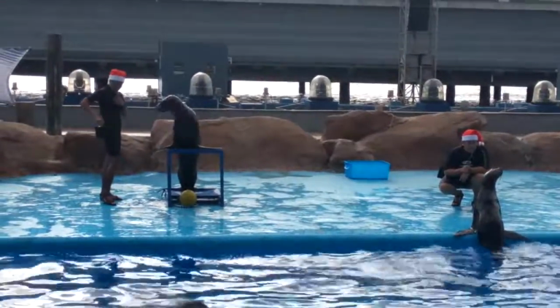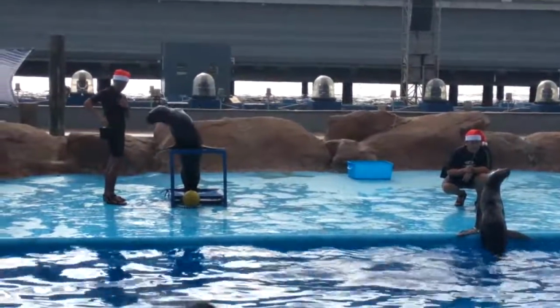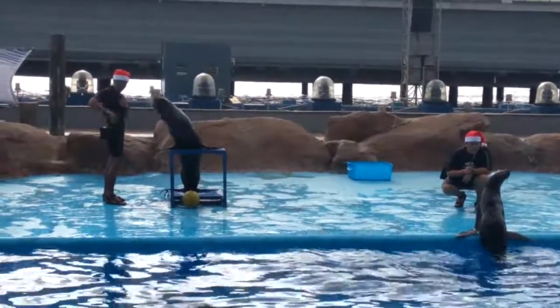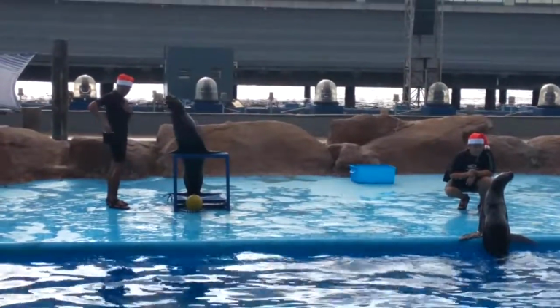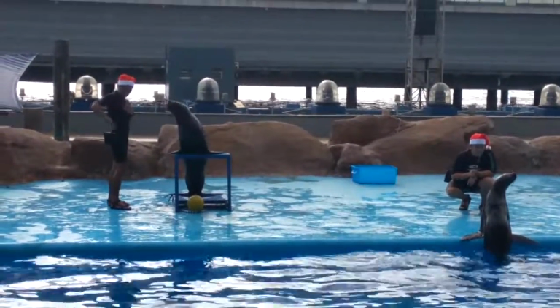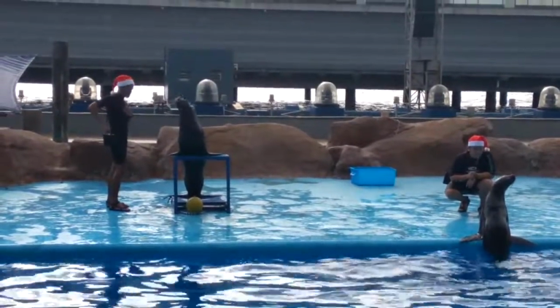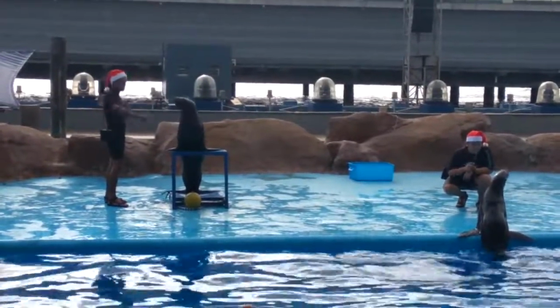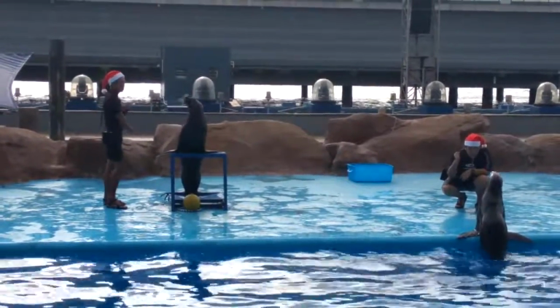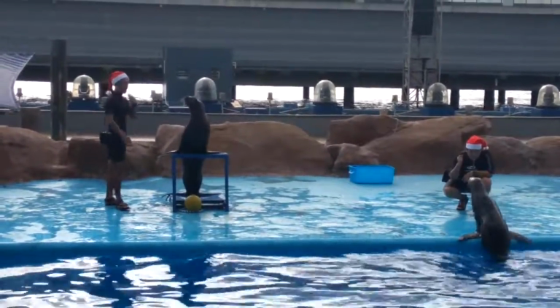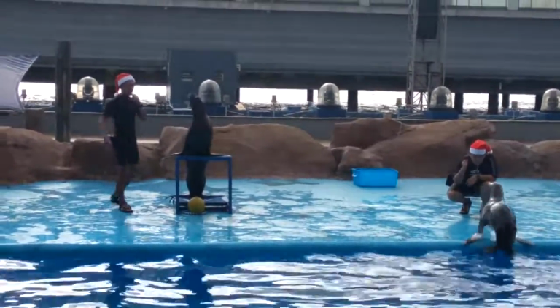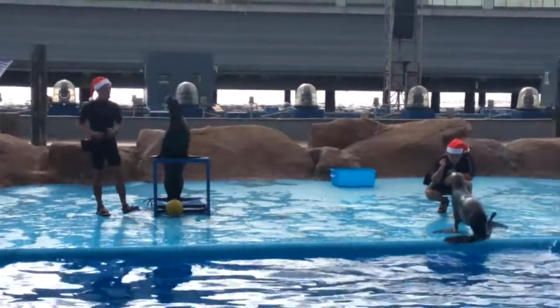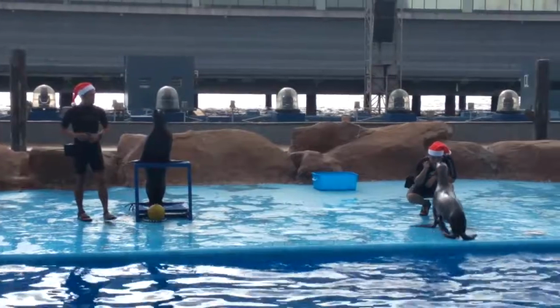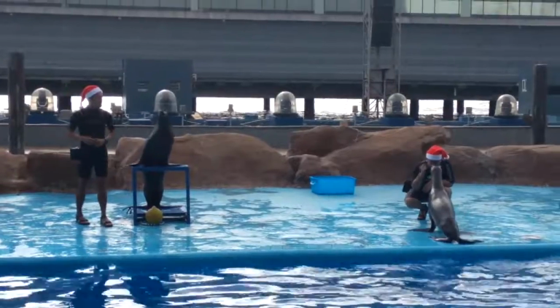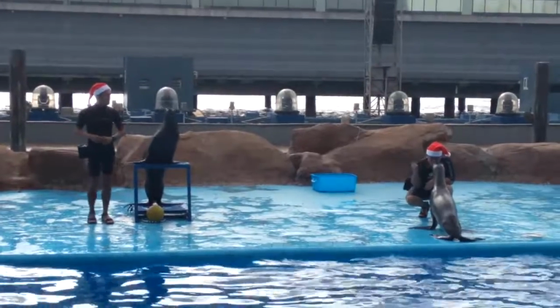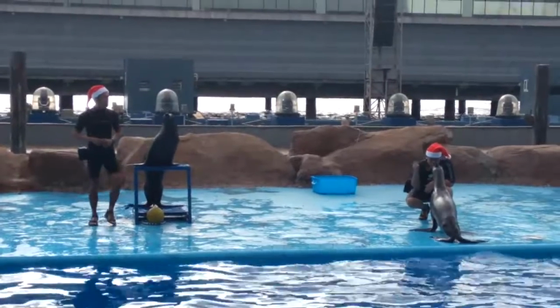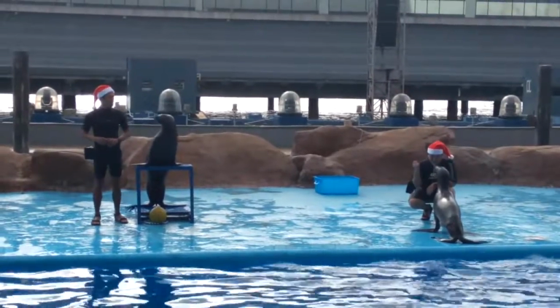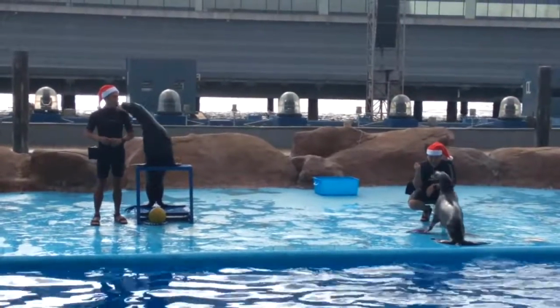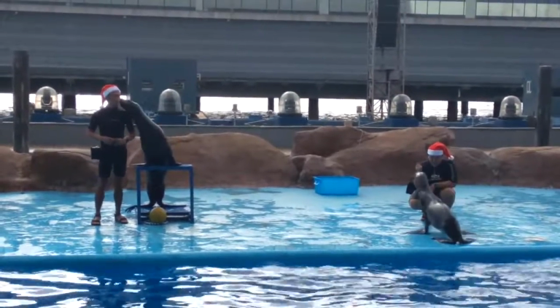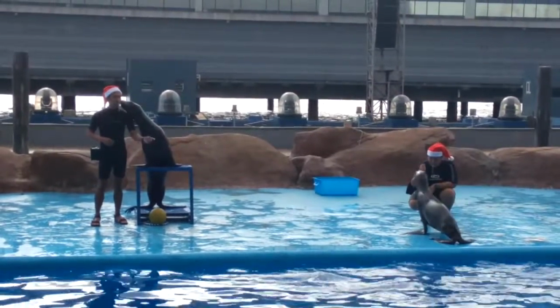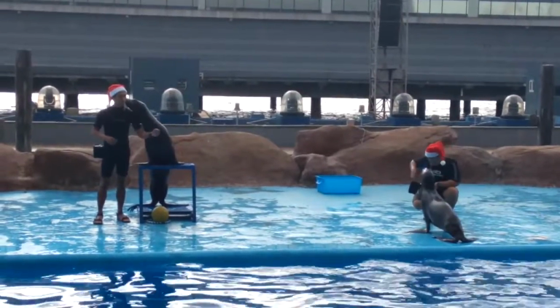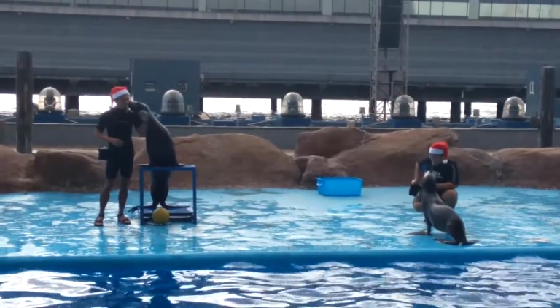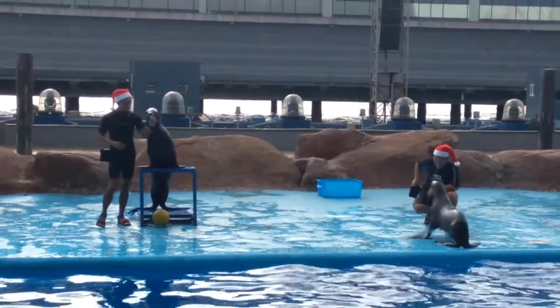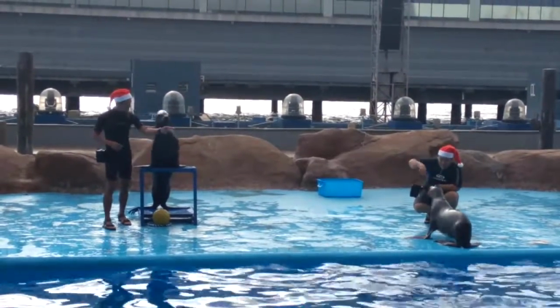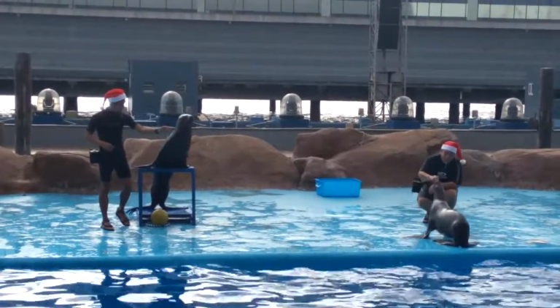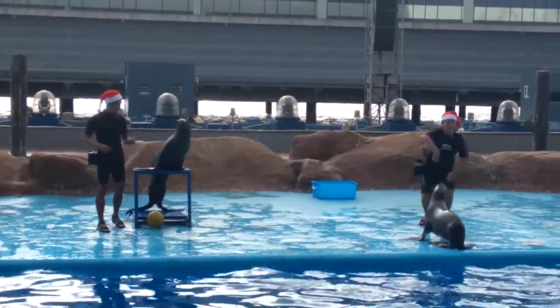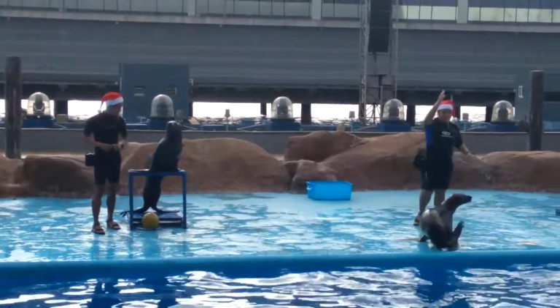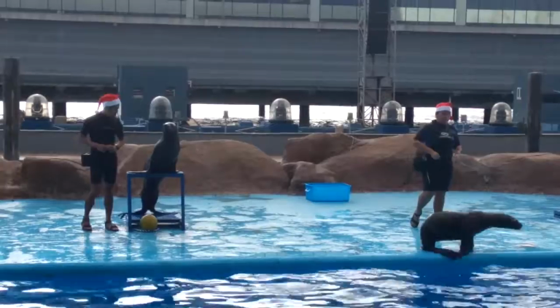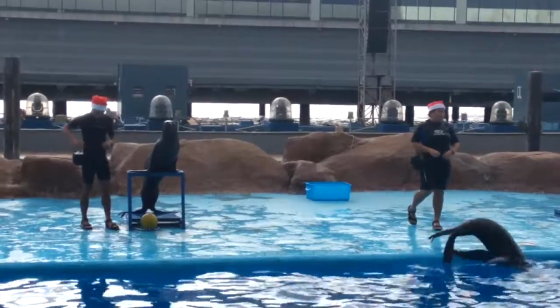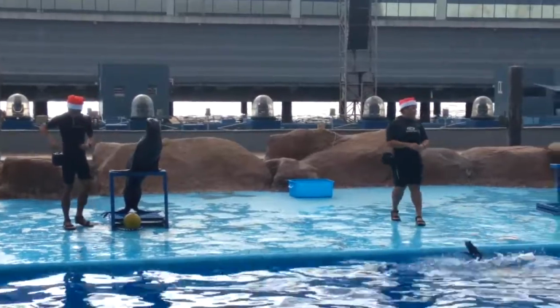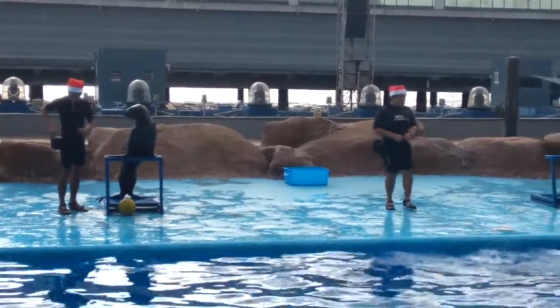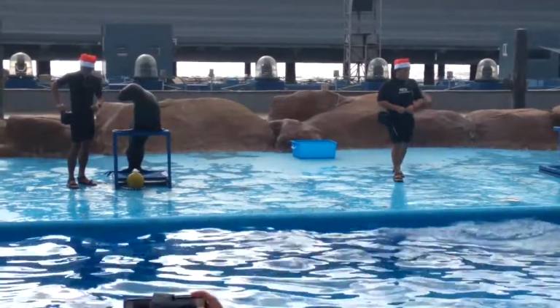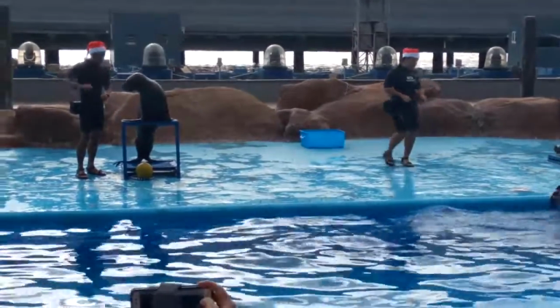Hello and good afternoon everyone! Welcome to Aquarica! And now let me introduce to you our sea lions and trainers!